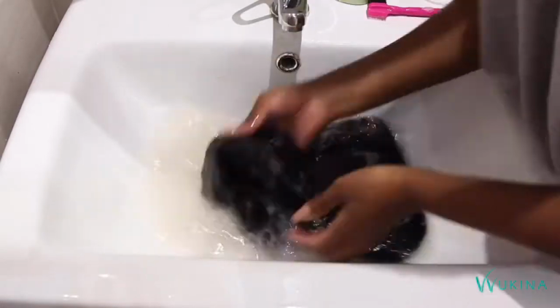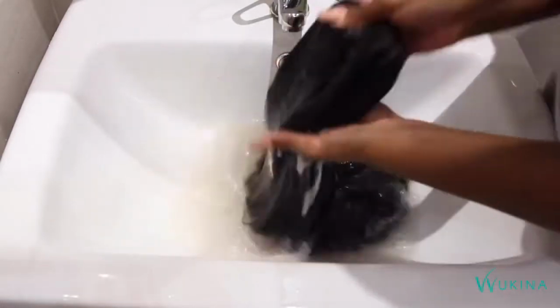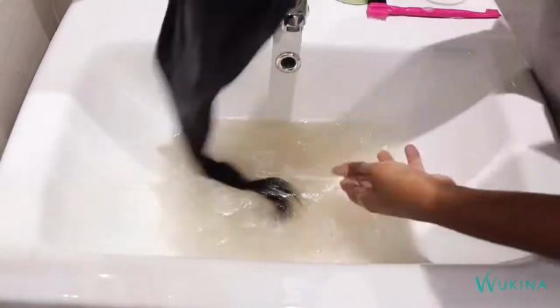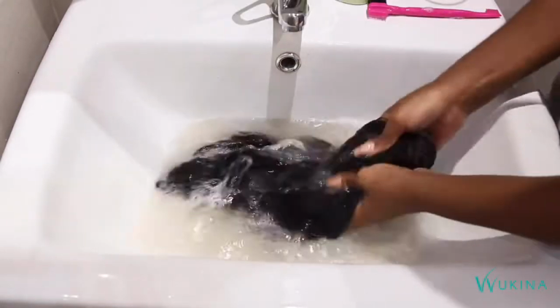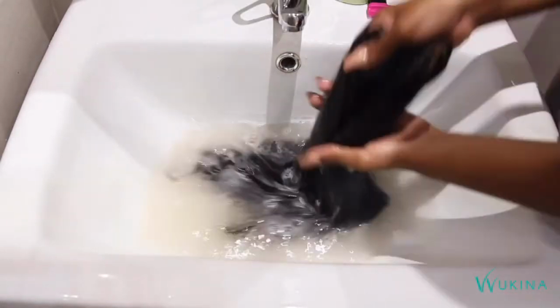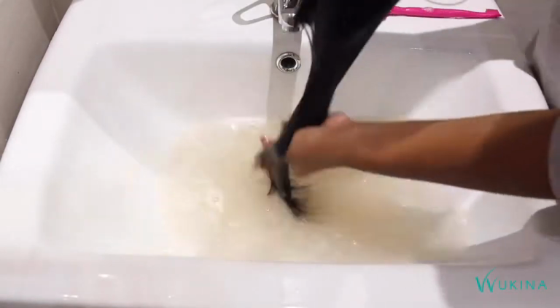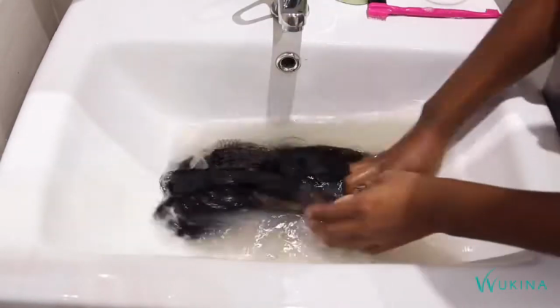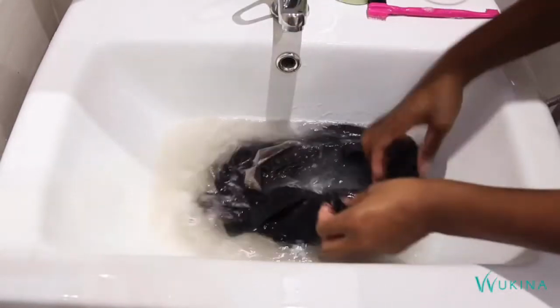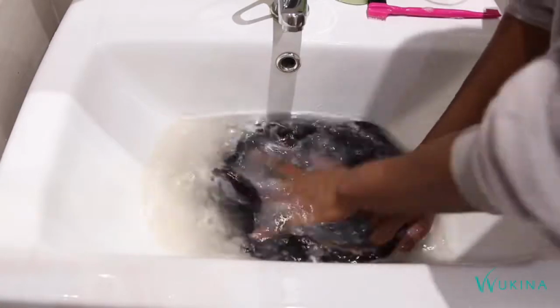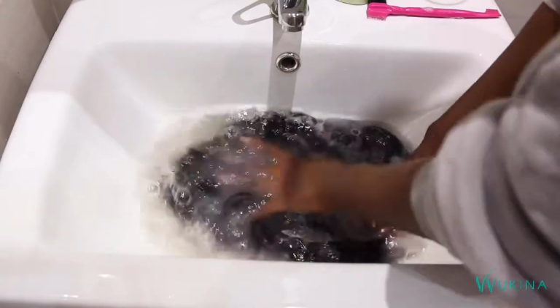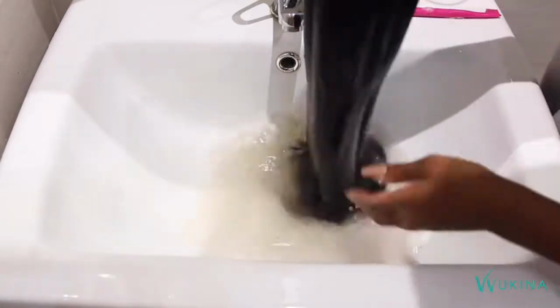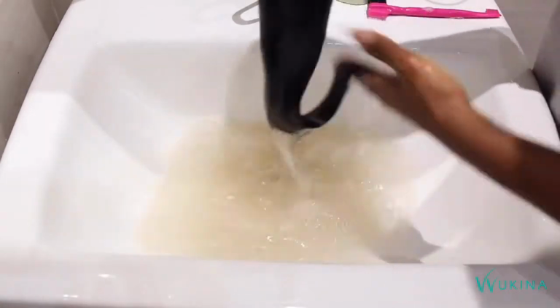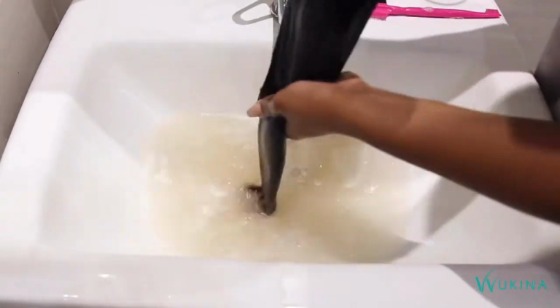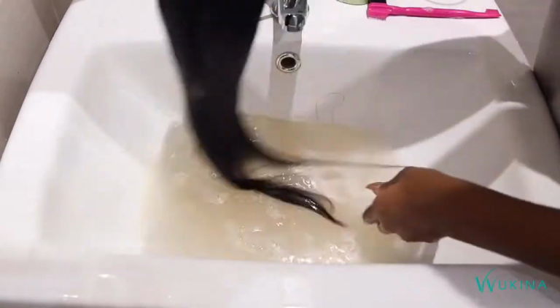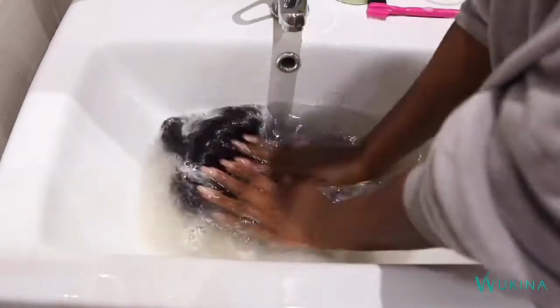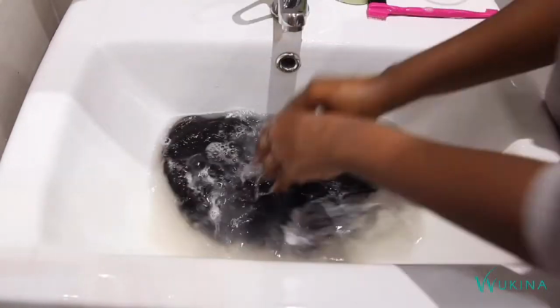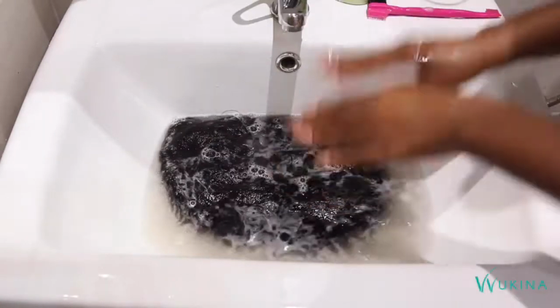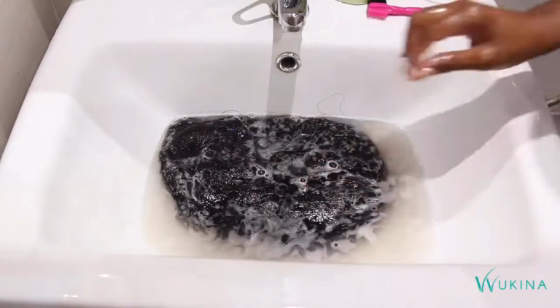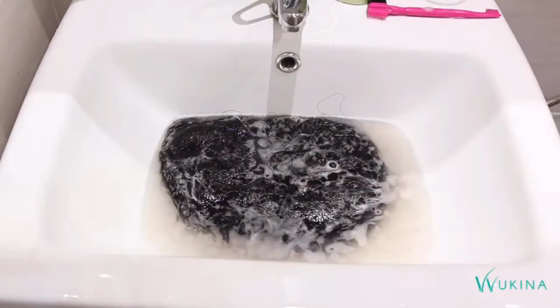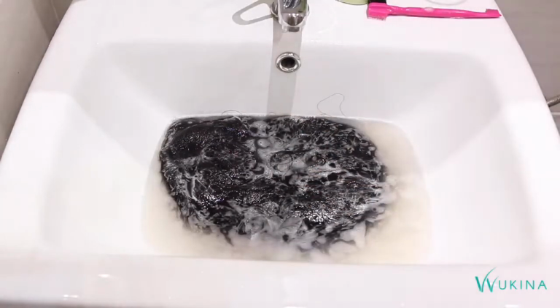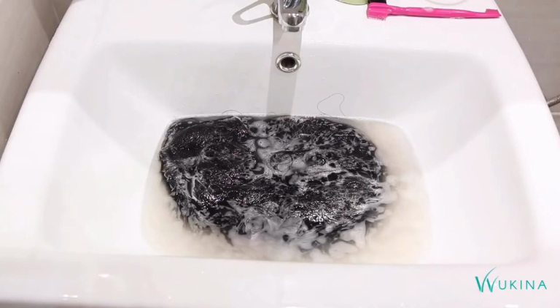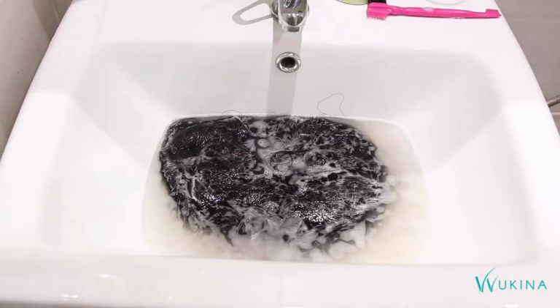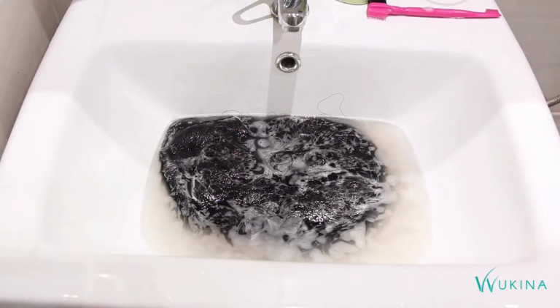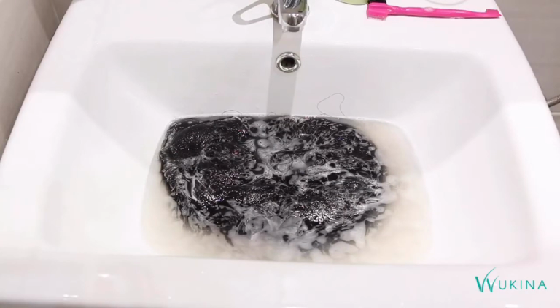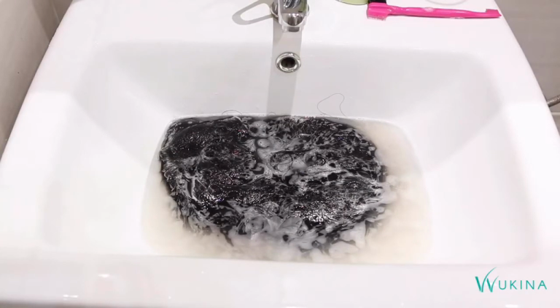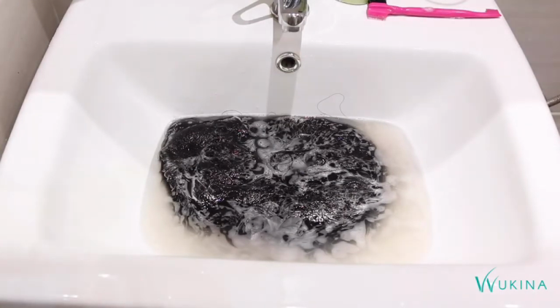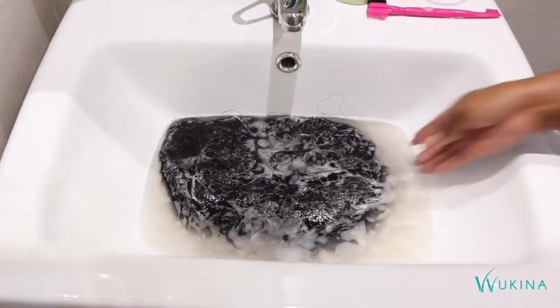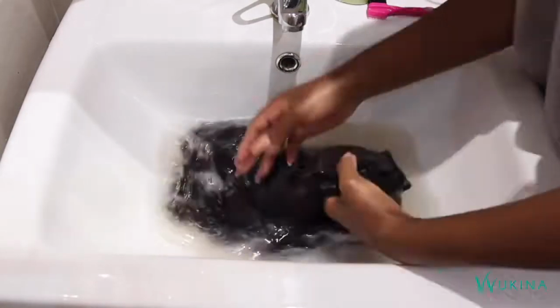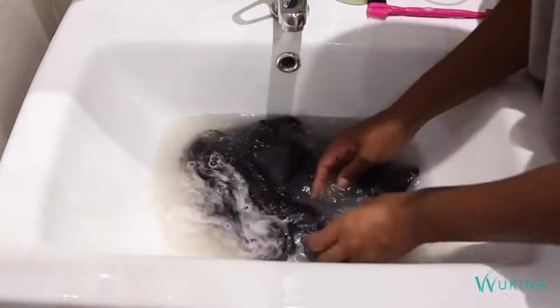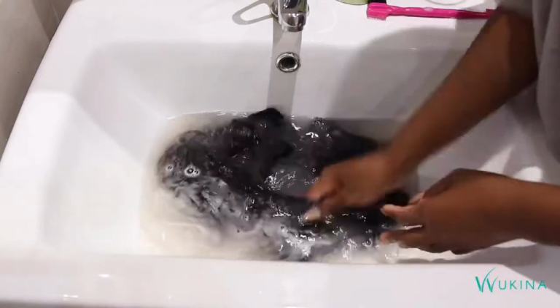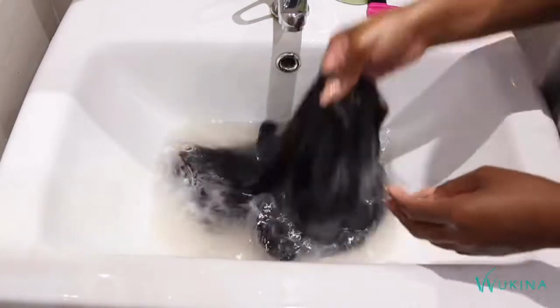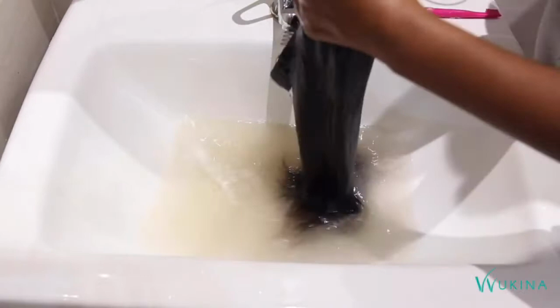As you can see I'm not doing any wringing or any rigorous movement — it's literally just dipping and squeezing so that you don't get your hair tangled. To get some extra cleaning I'm just going to leave it in there for about five minutes and then come back and rinse it.